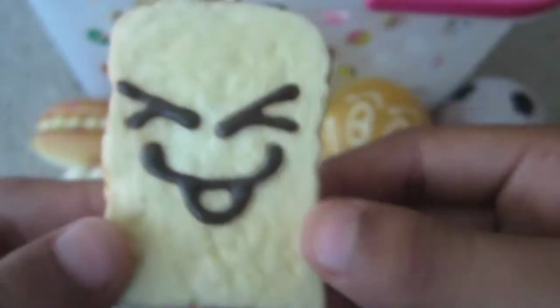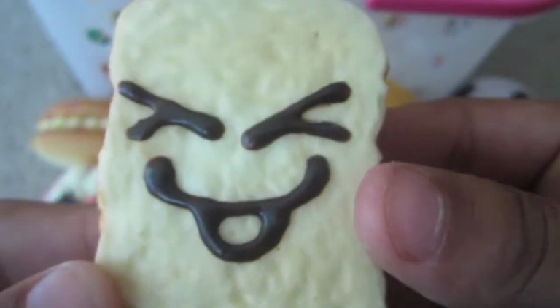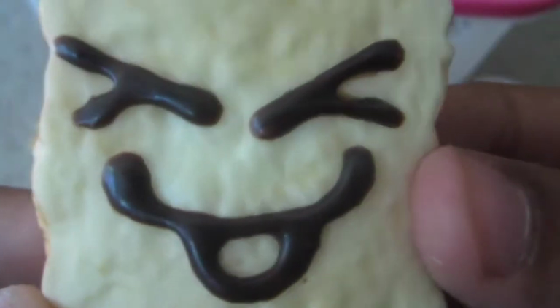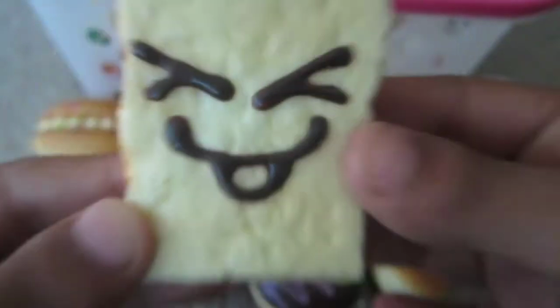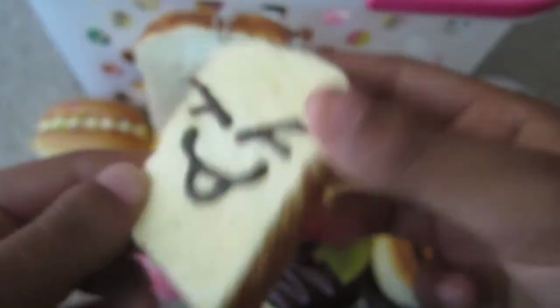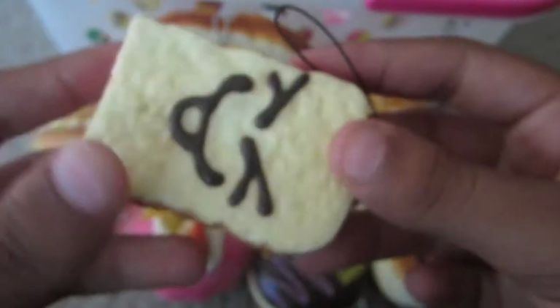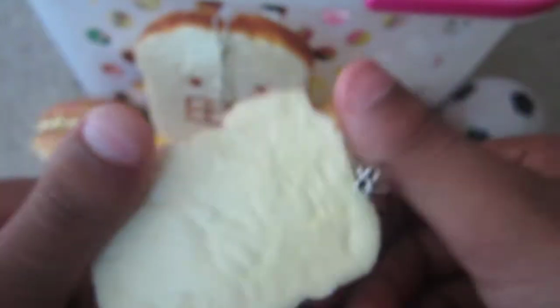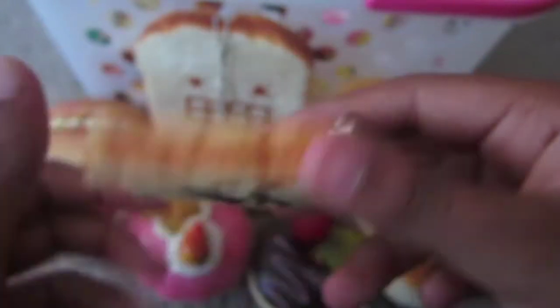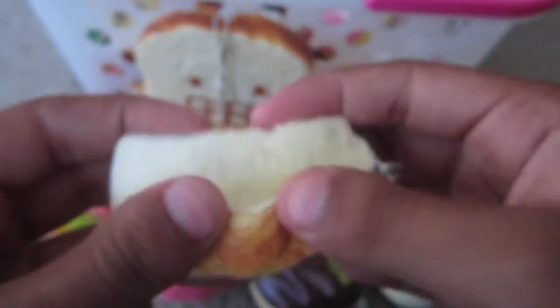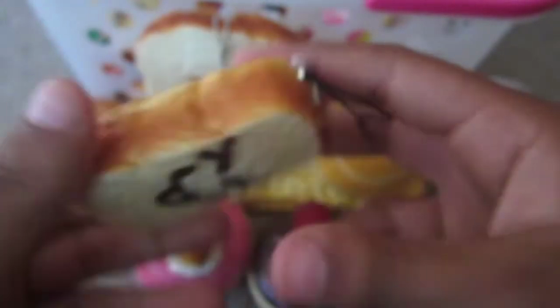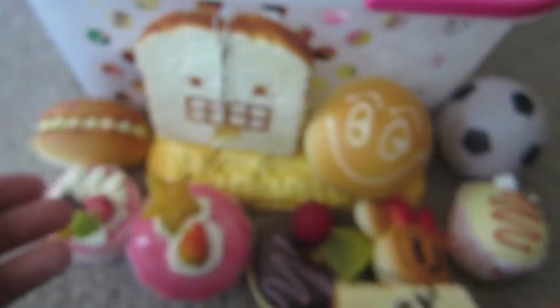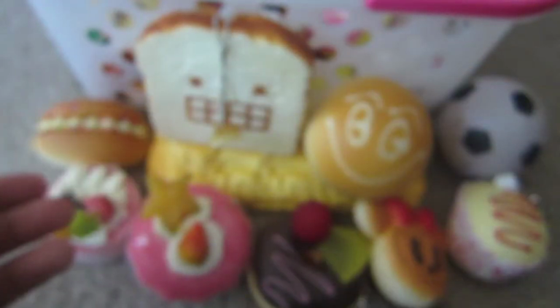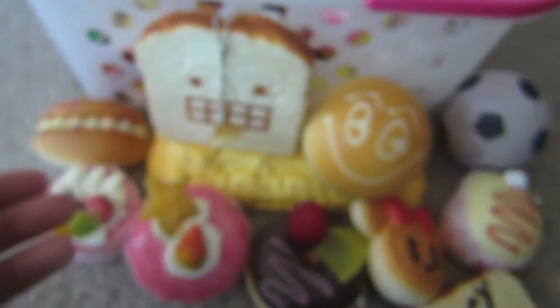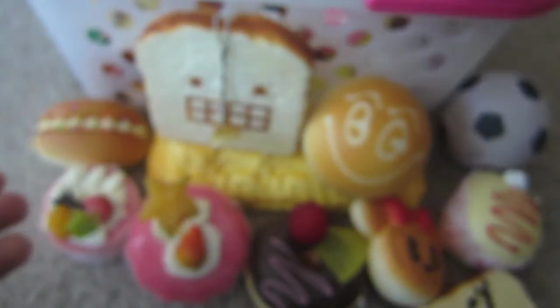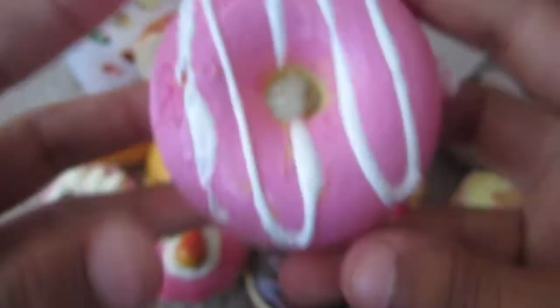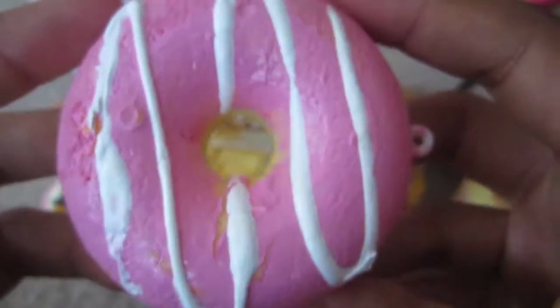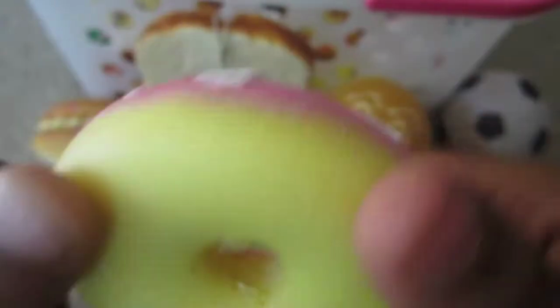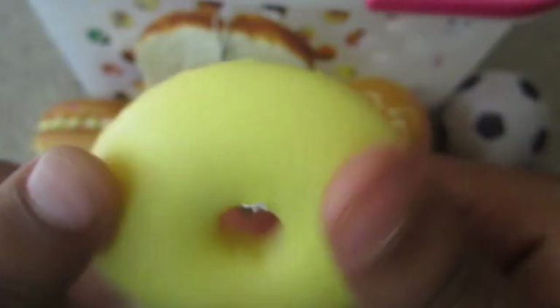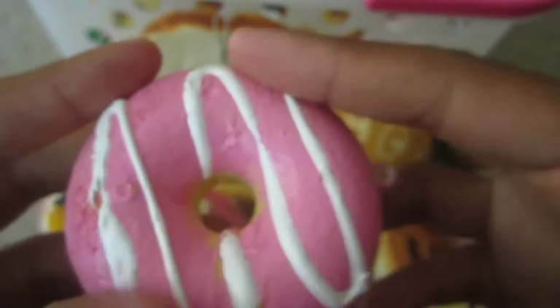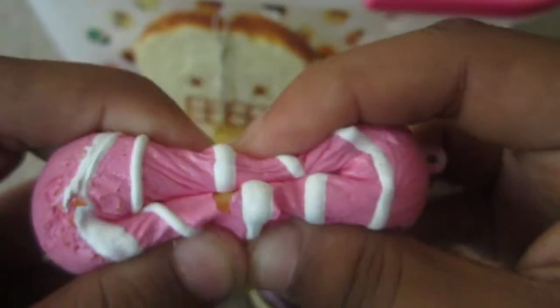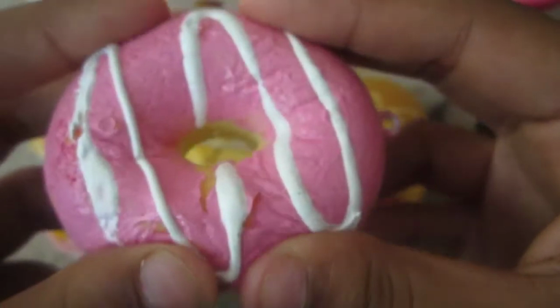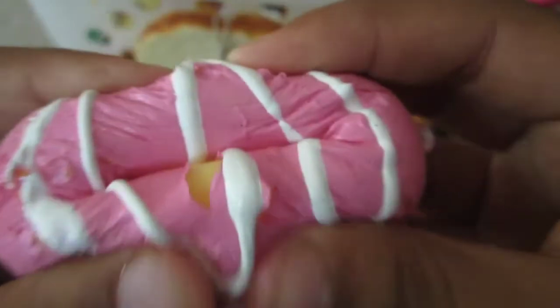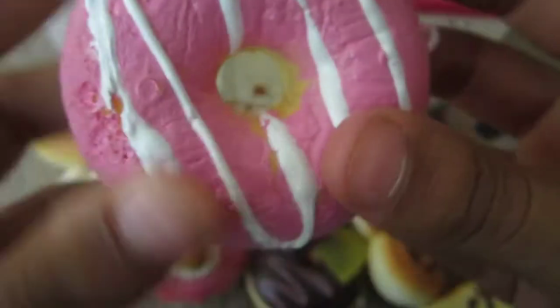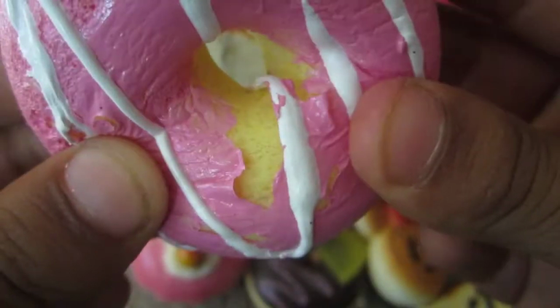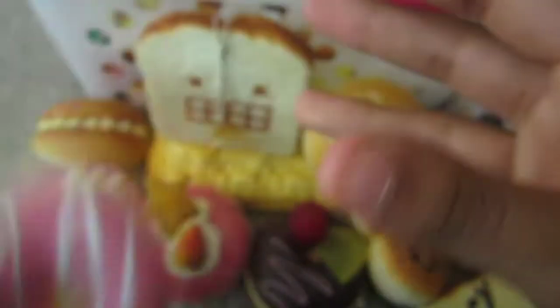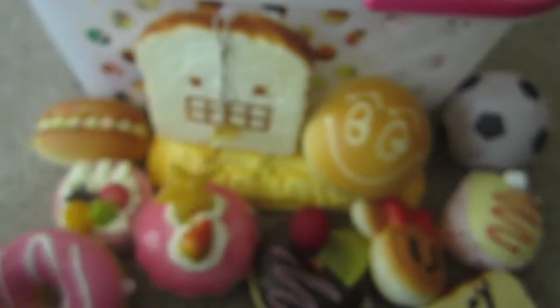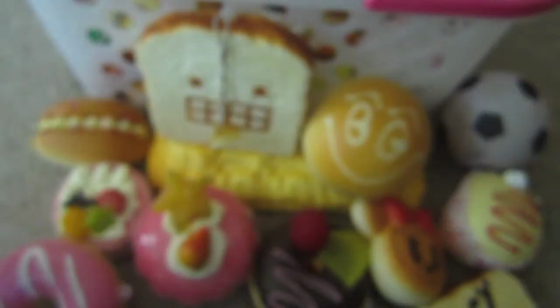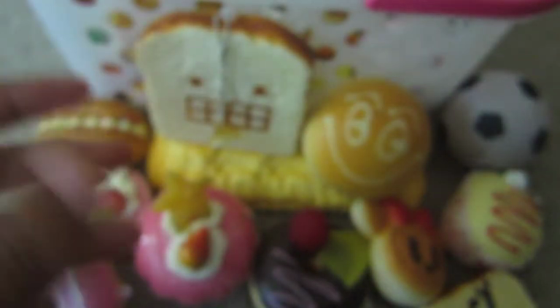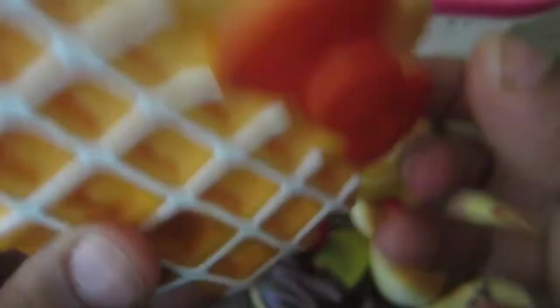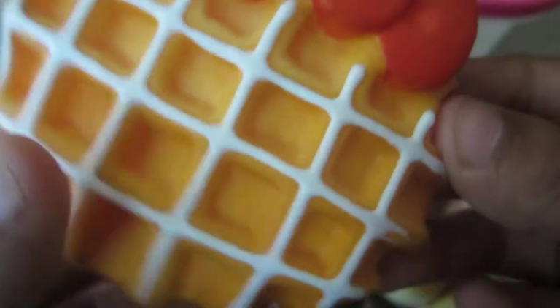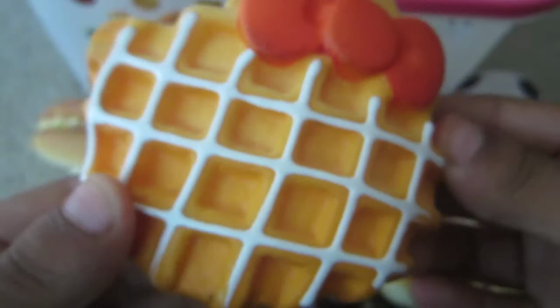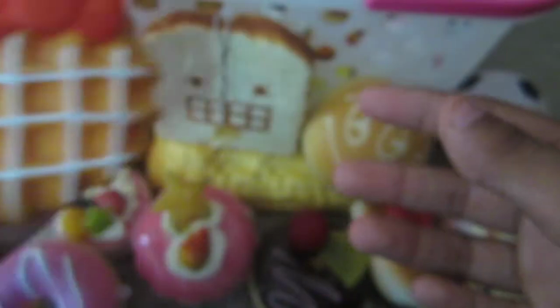My camera's dying. This little toast and this is really scented. This deco donut I made and it's like ripping right there. This Hello Kitty waffle.